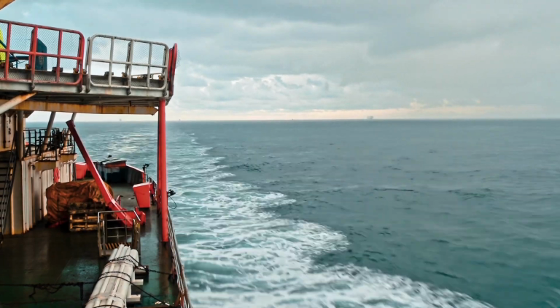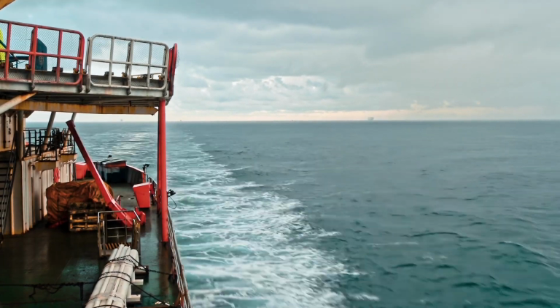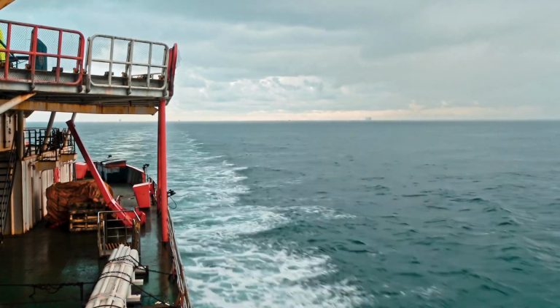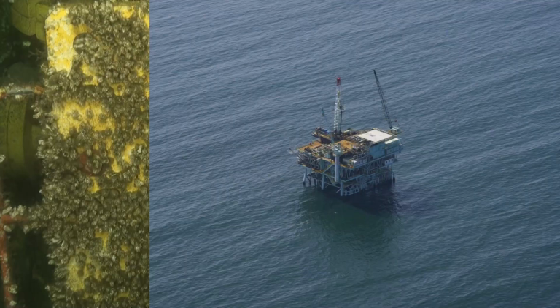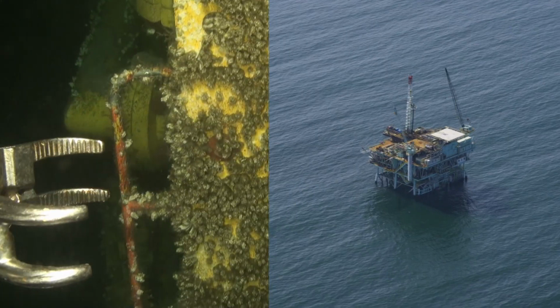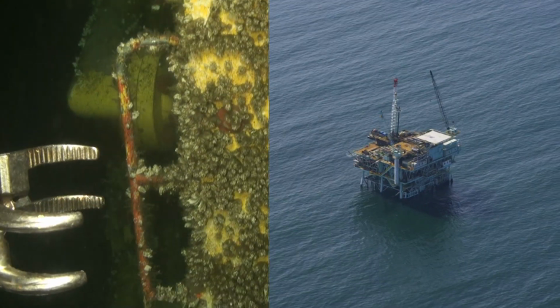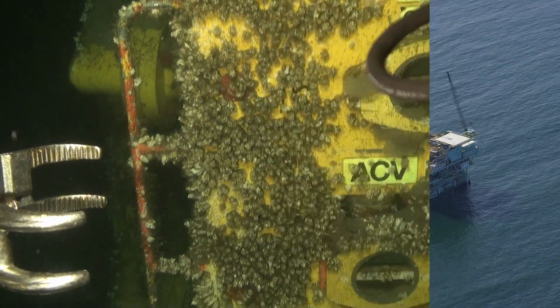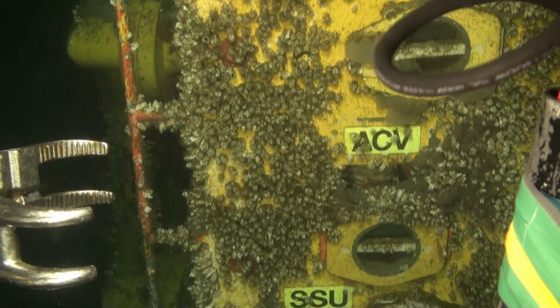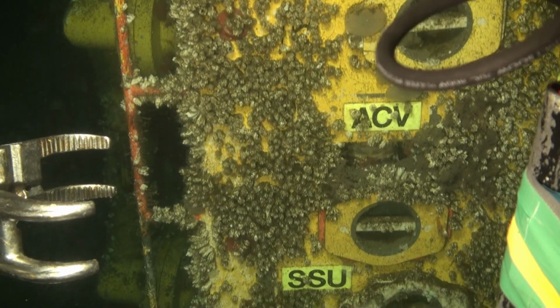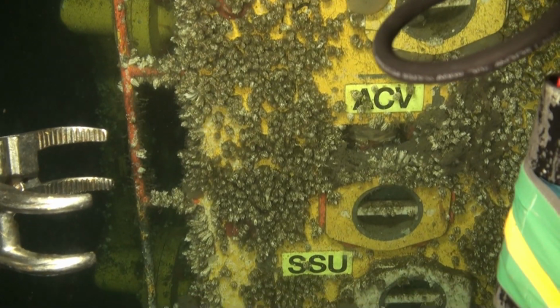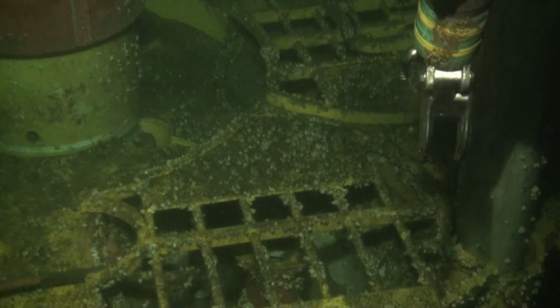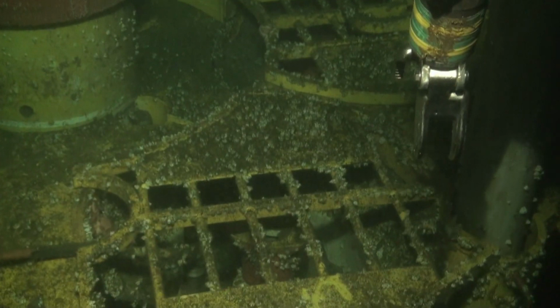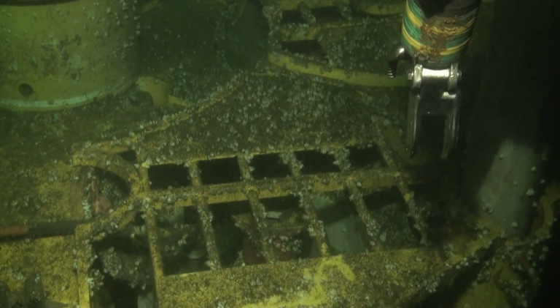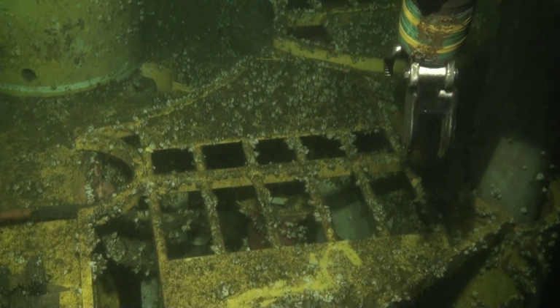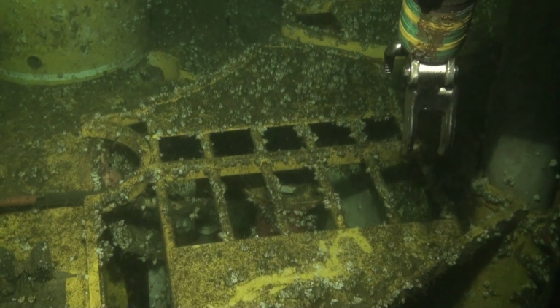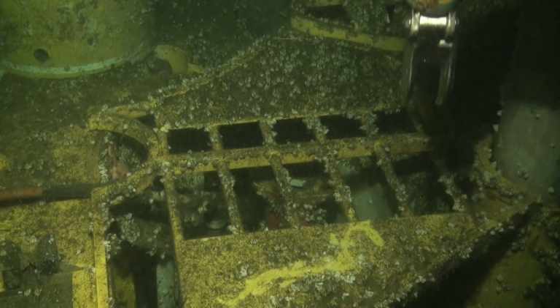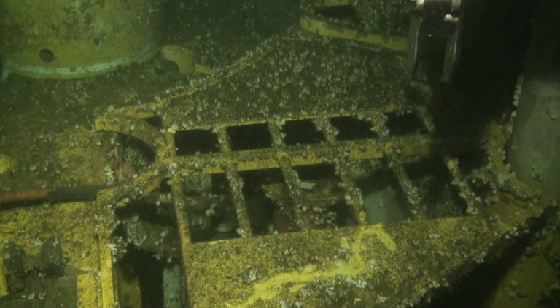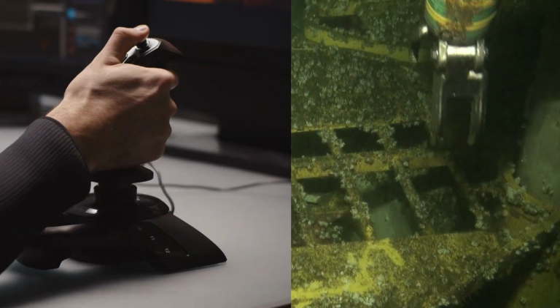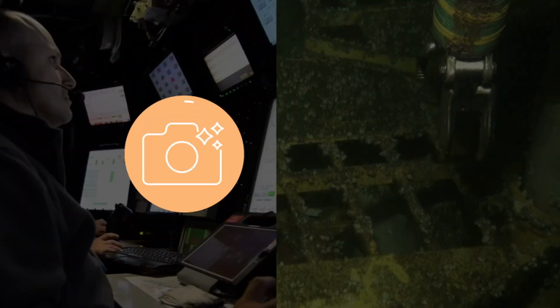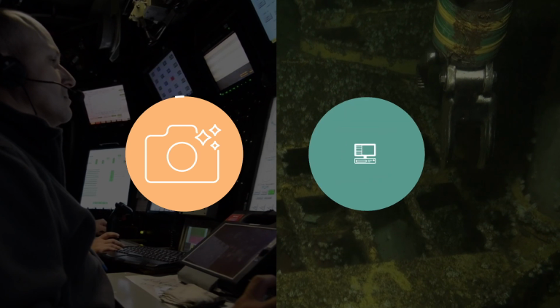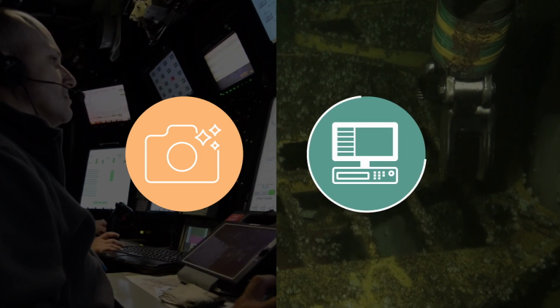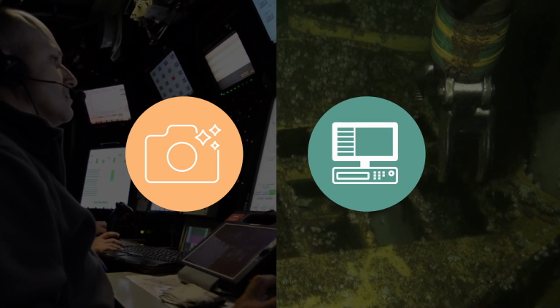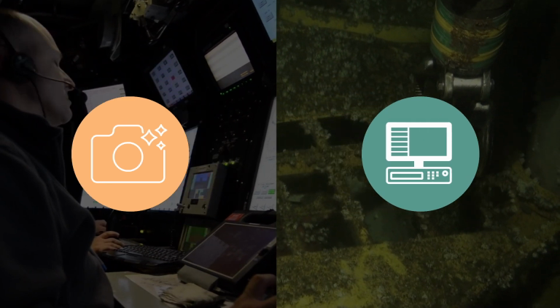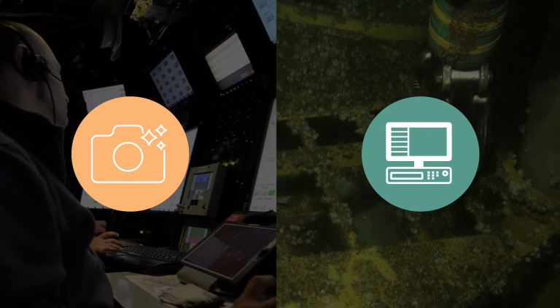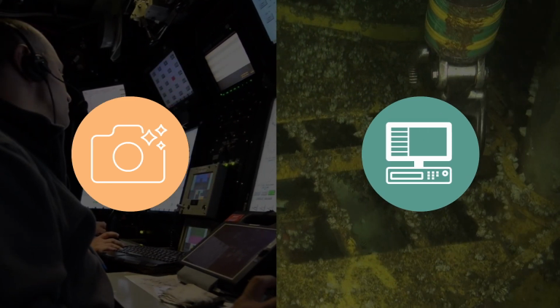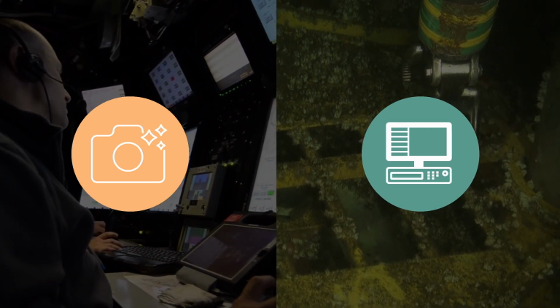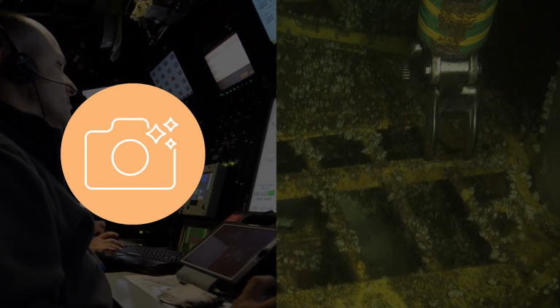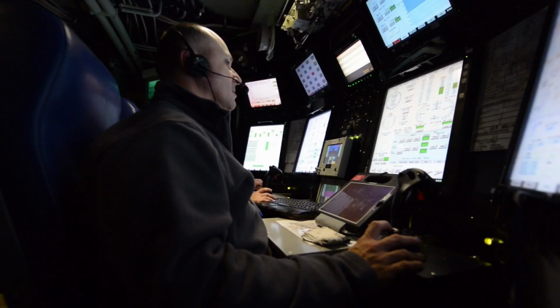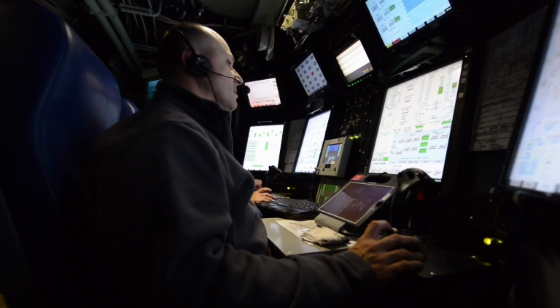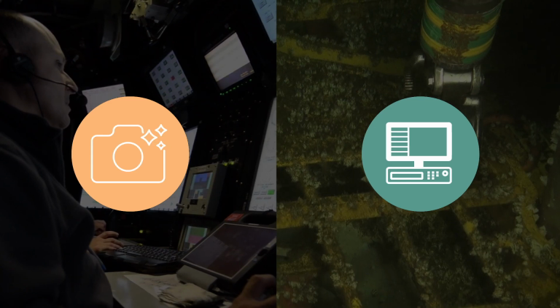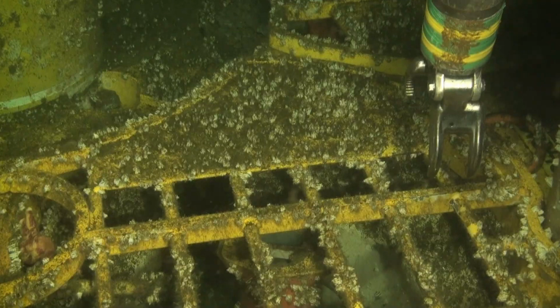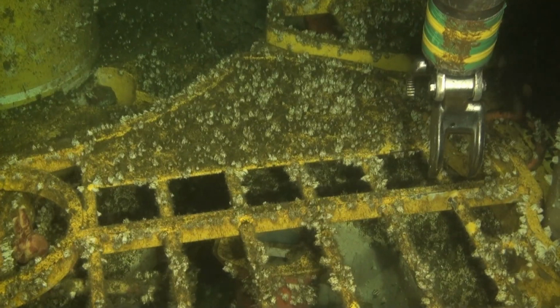Underwater inspection teams have been cobbling together siloed systems for years, getting the job done no matter what it takes. Even when that means your camera controls and DVR are in separate software programs, so you're learning two different interfaces and doing lots of switching back and forth.